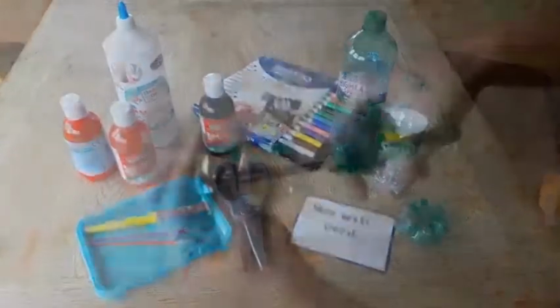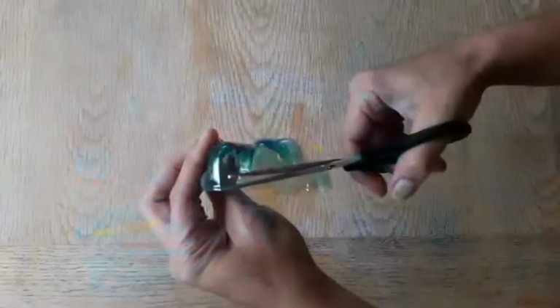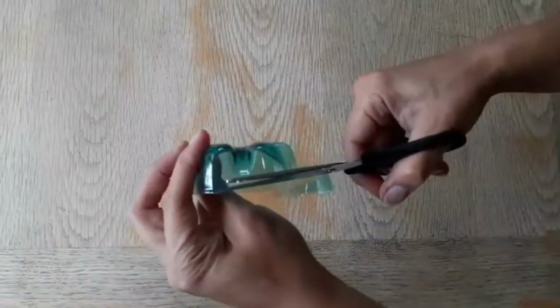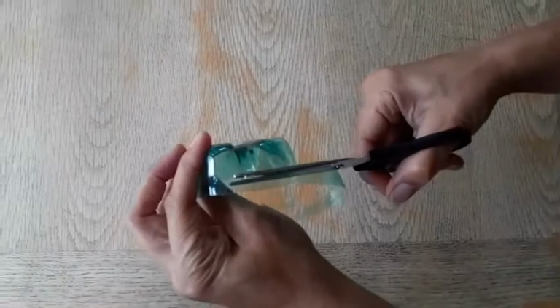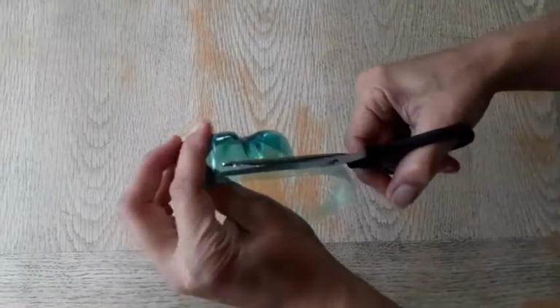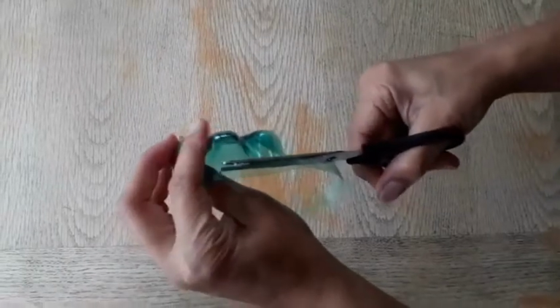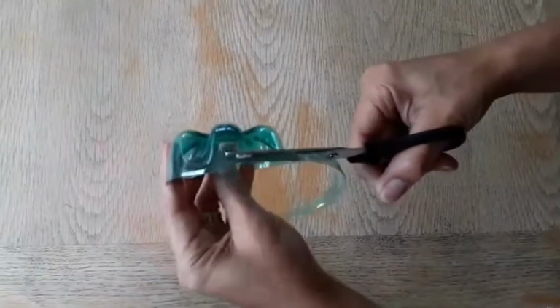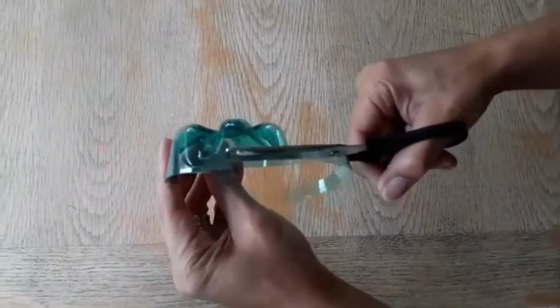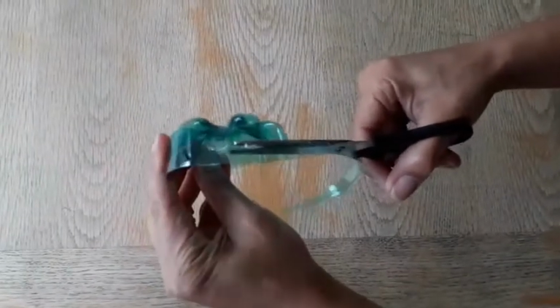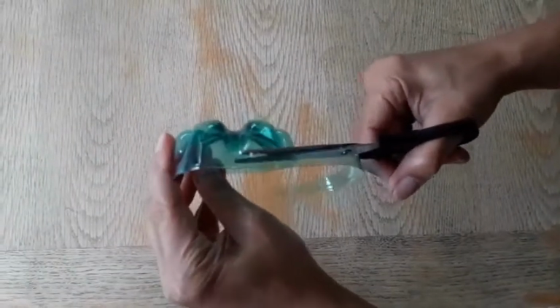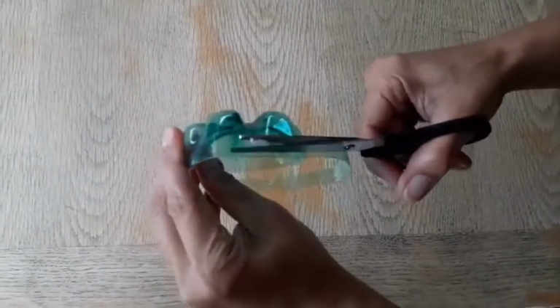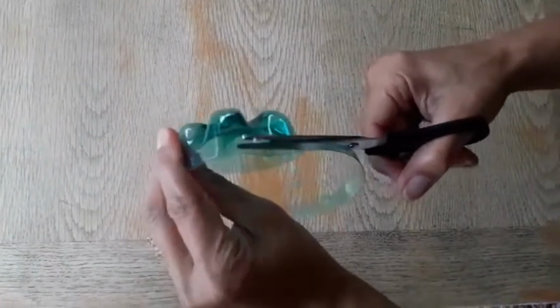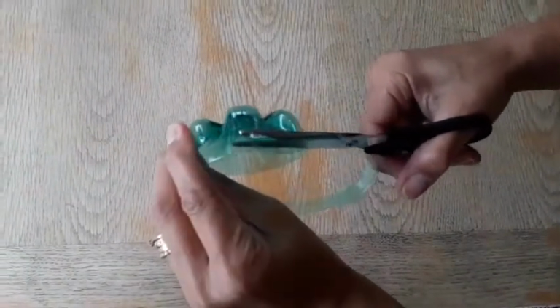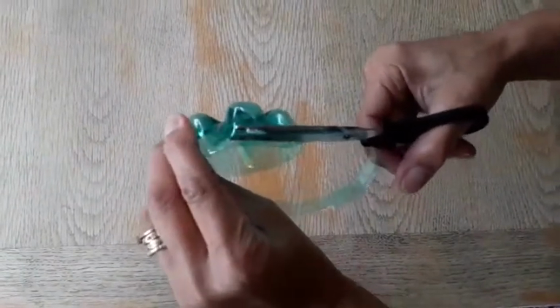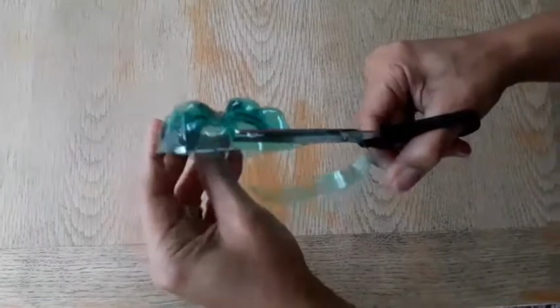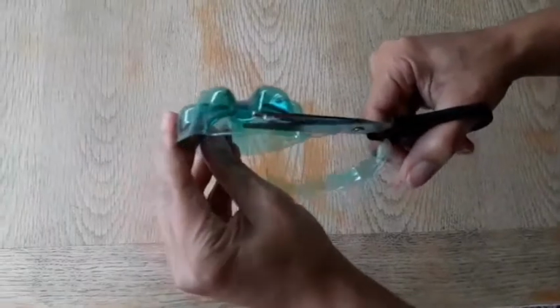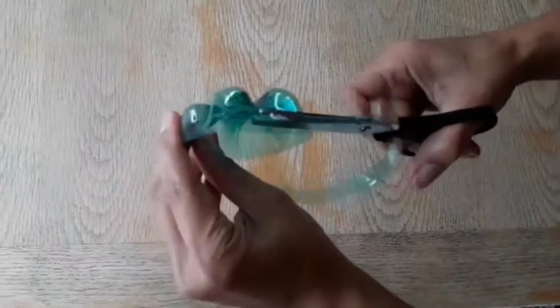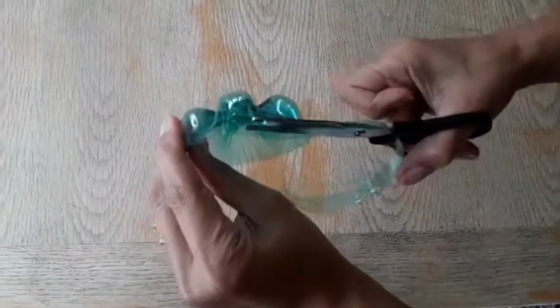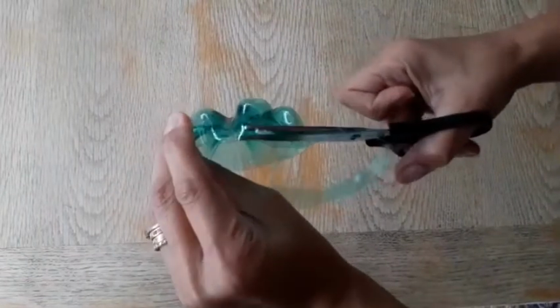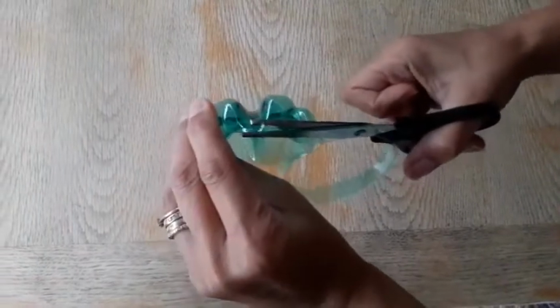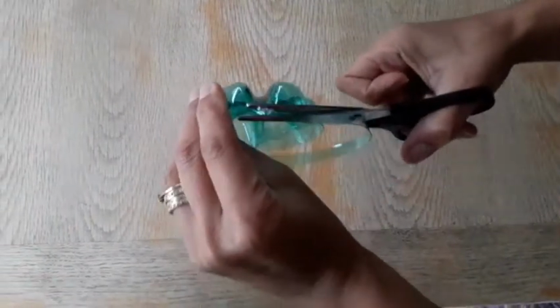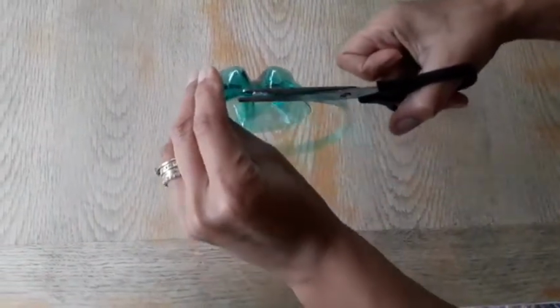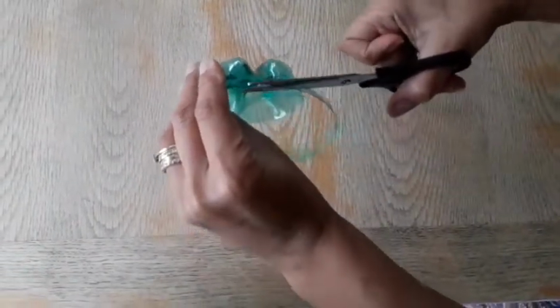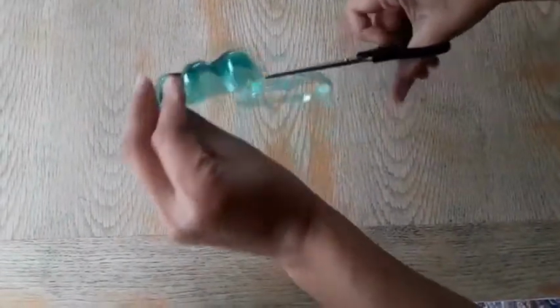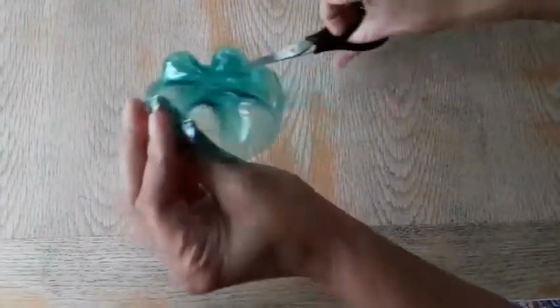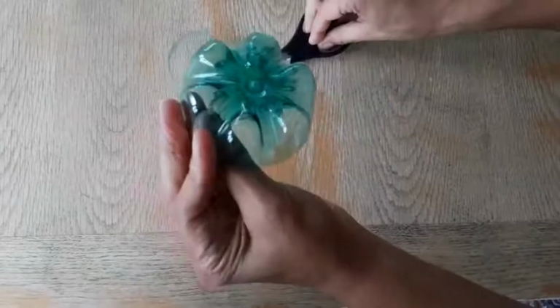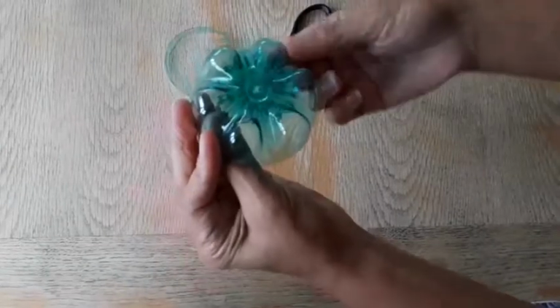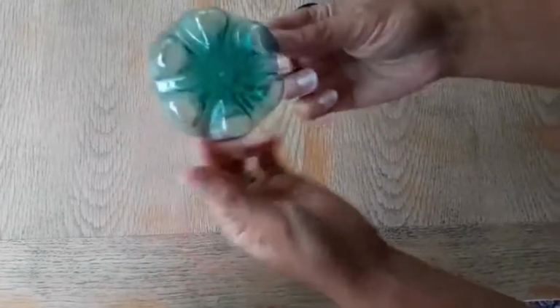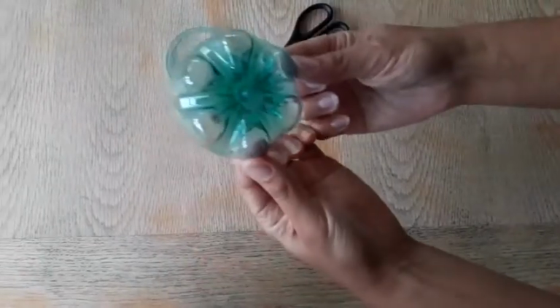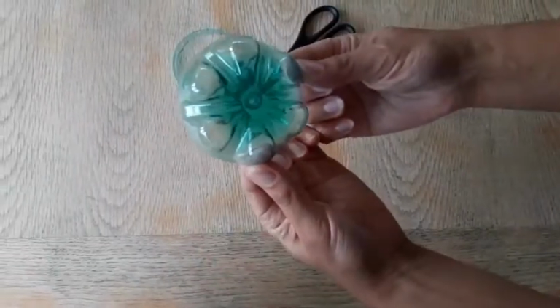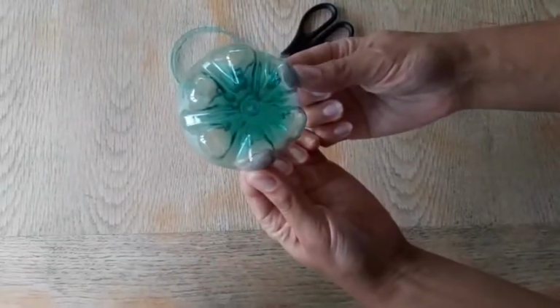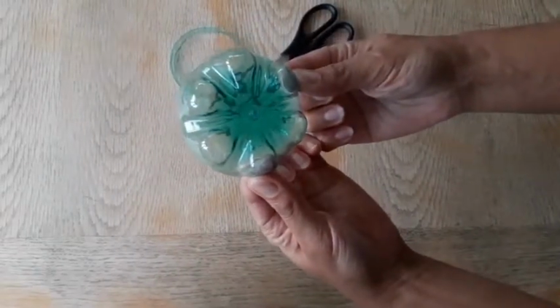Use the scissors to cut the base of the plastic bottle like this, and you should be left with a lovely flower shape like that.